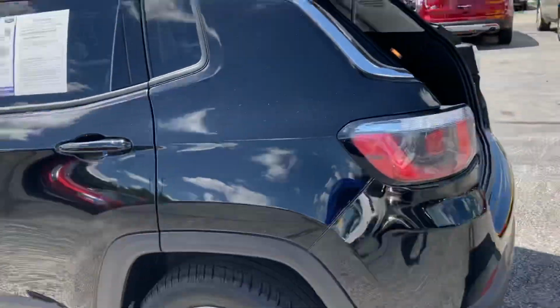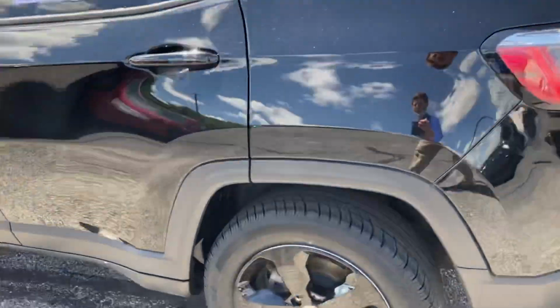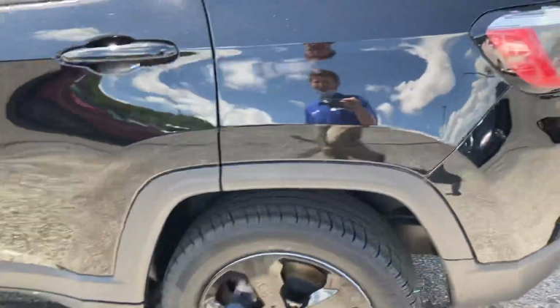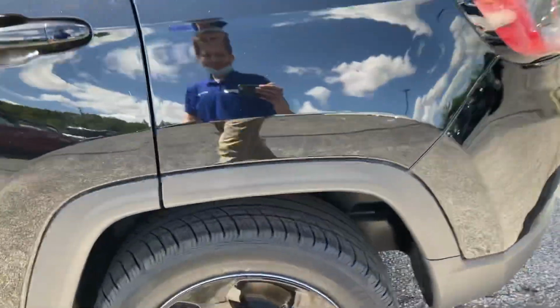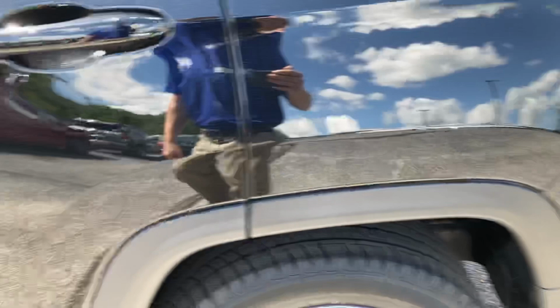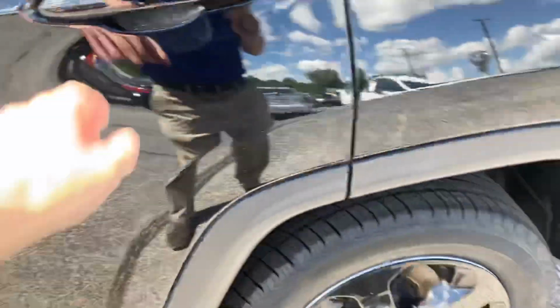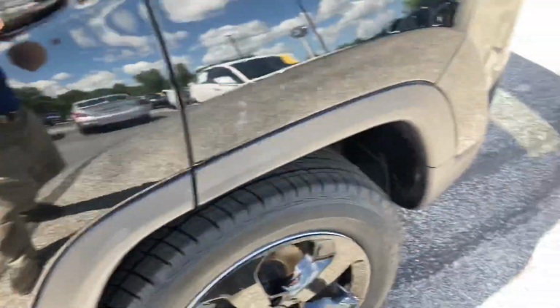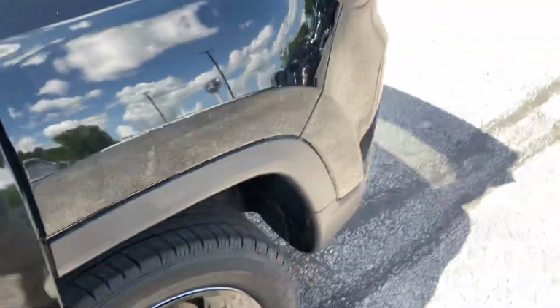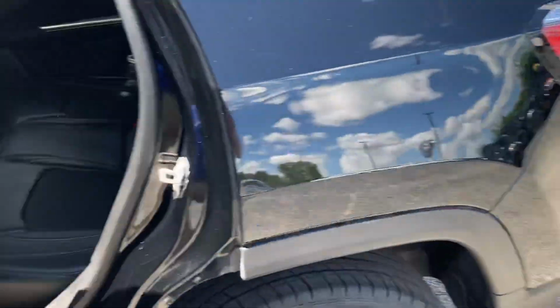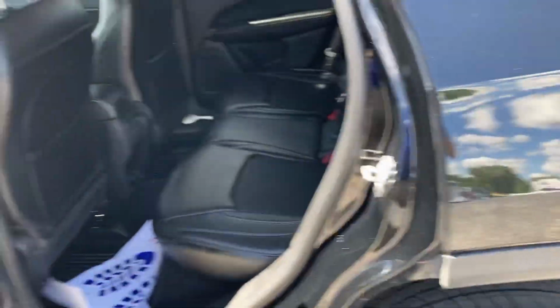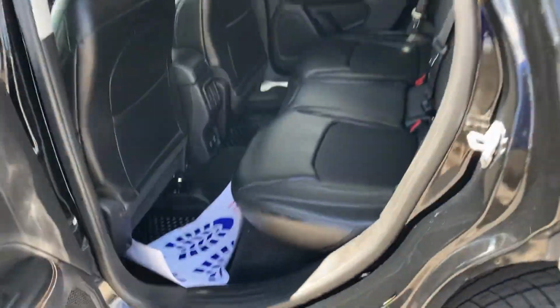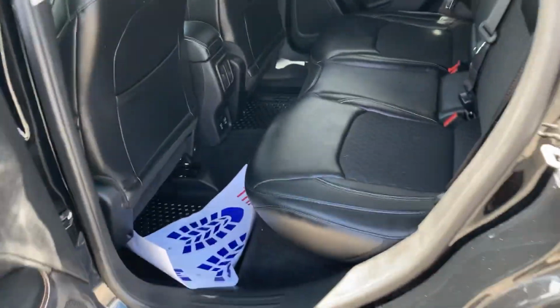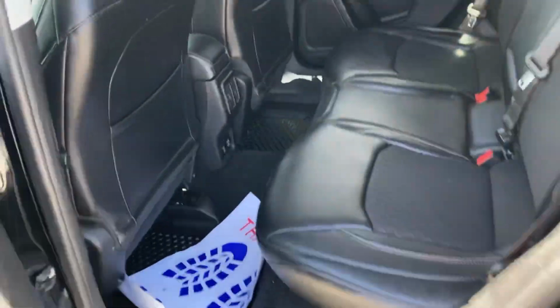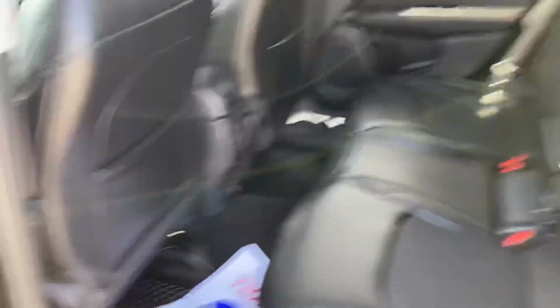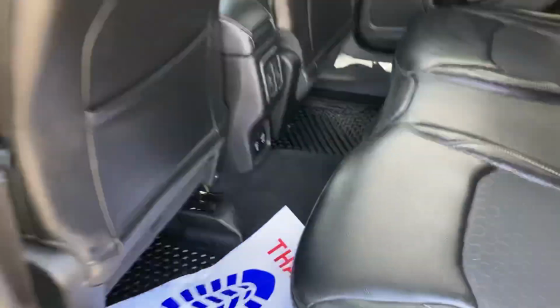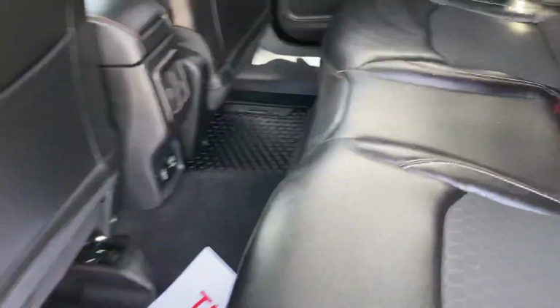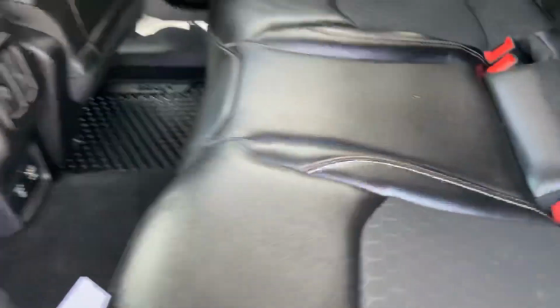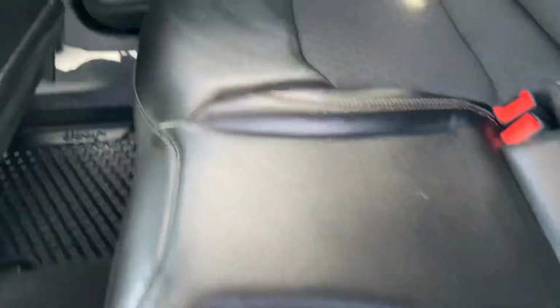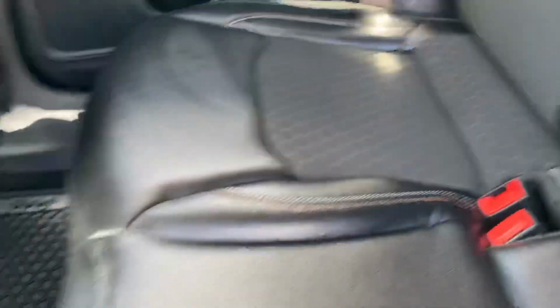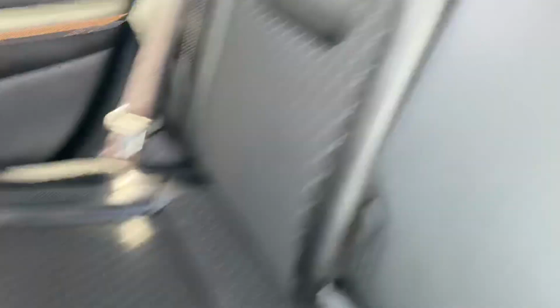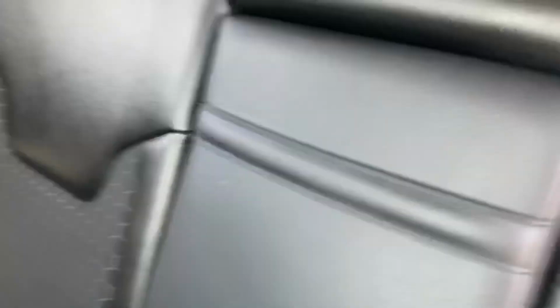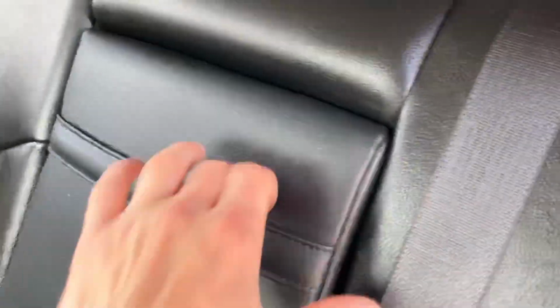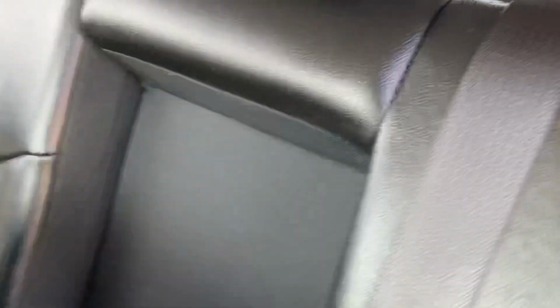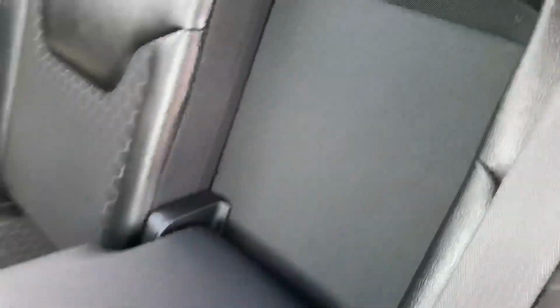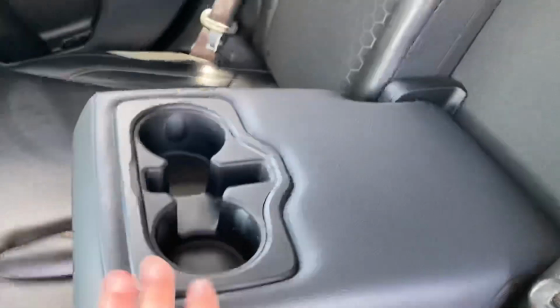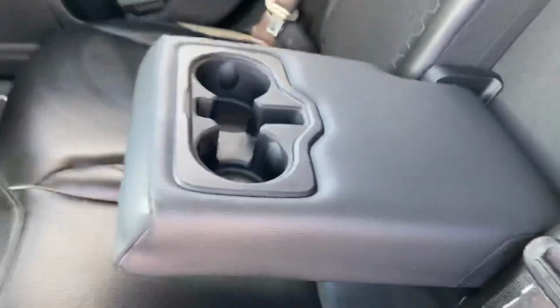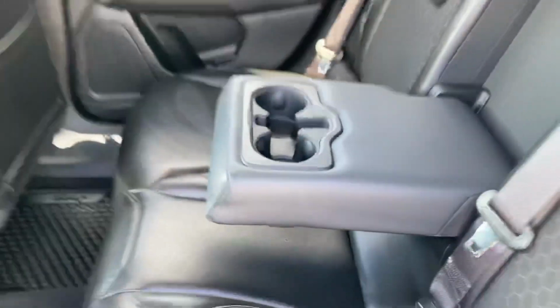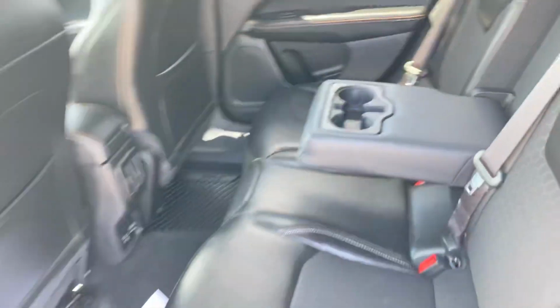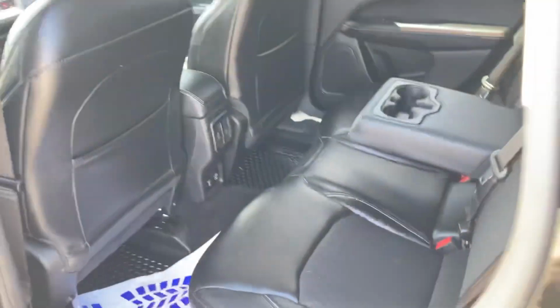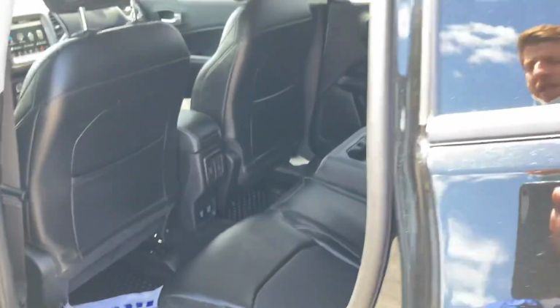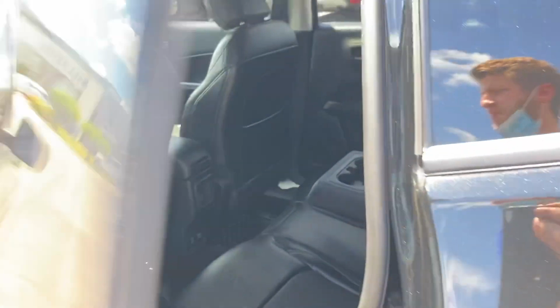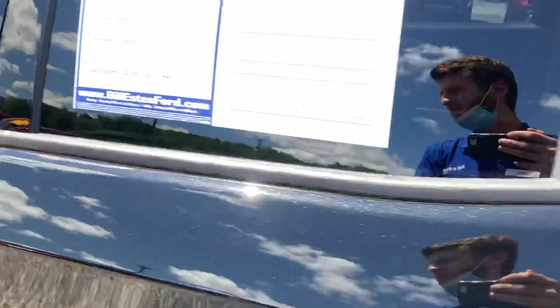Looks like a brand new set of tires on it. Exterior is in great shape — no major scratches or anything like that. Interior is in great shape as well. Cup holders are in there, nice and easy to get to.